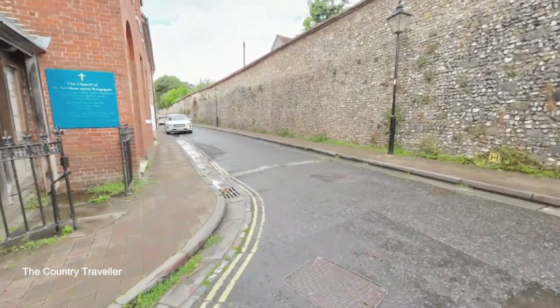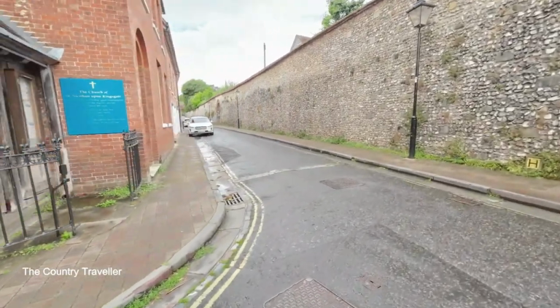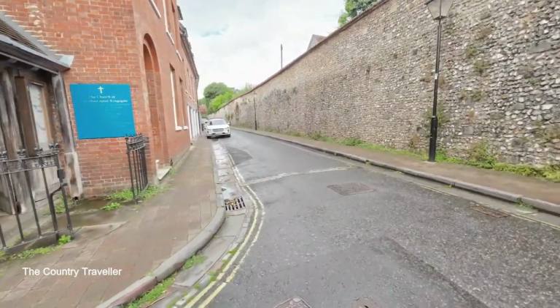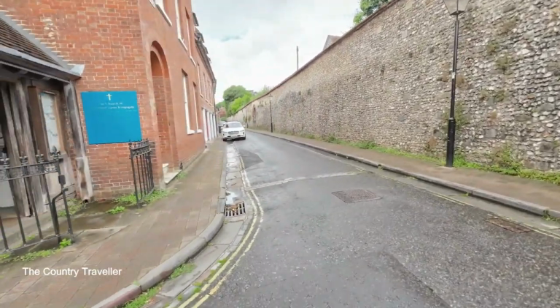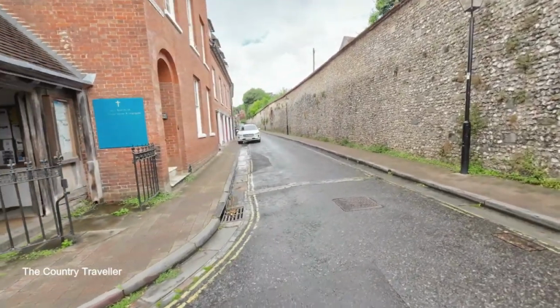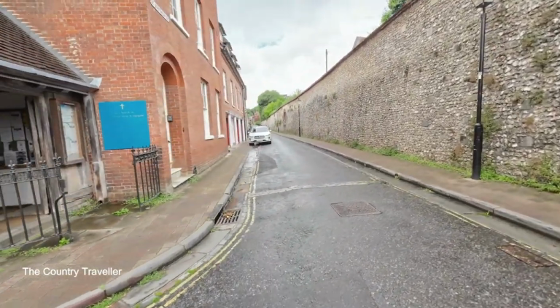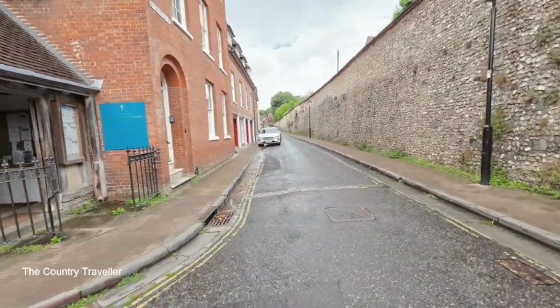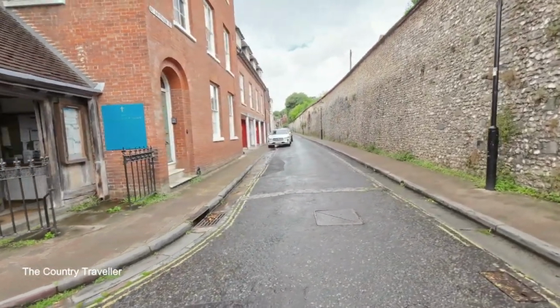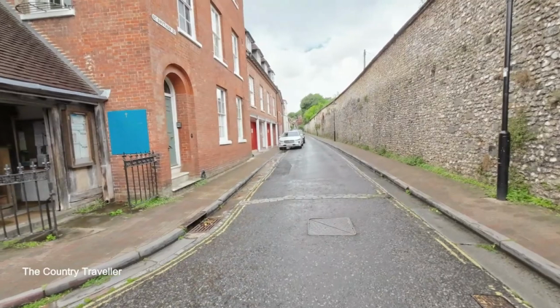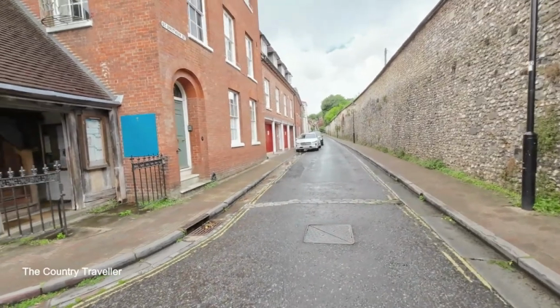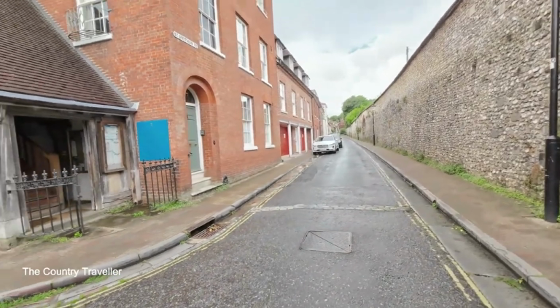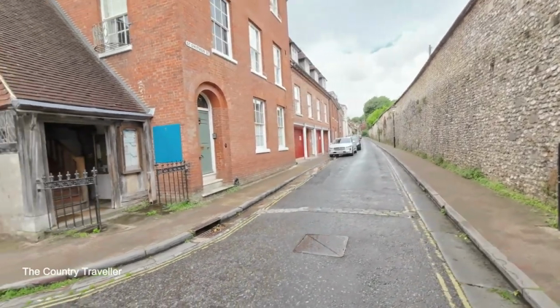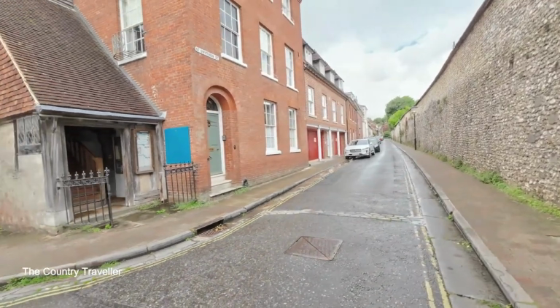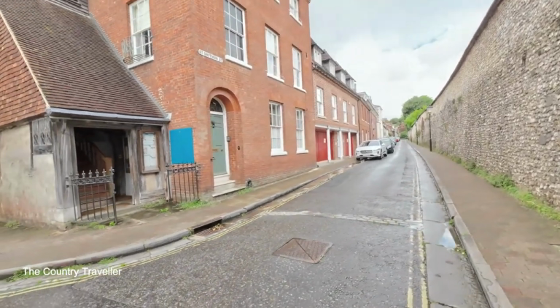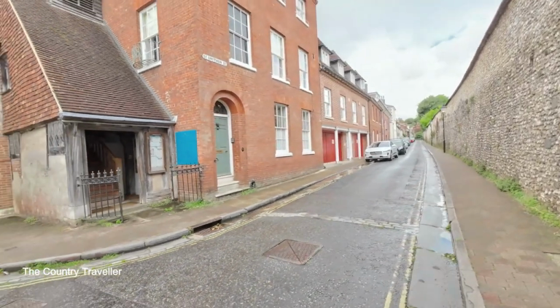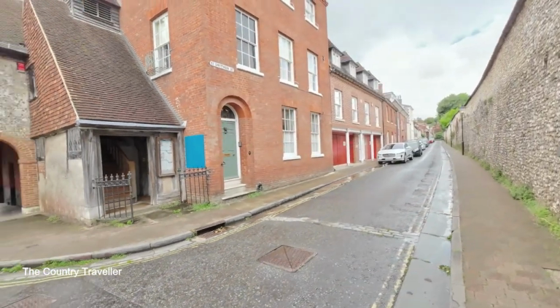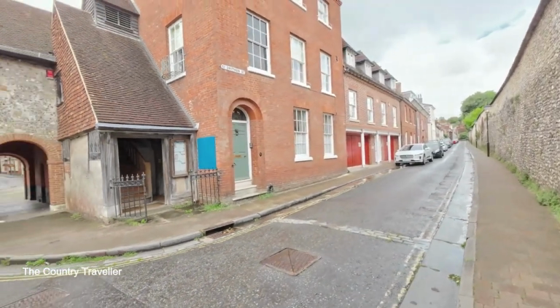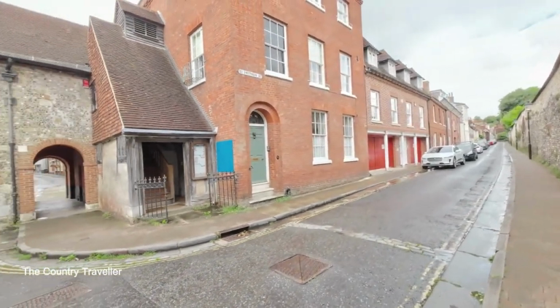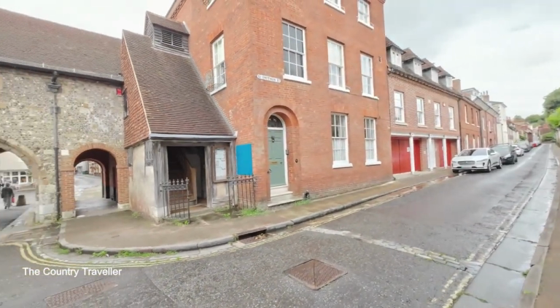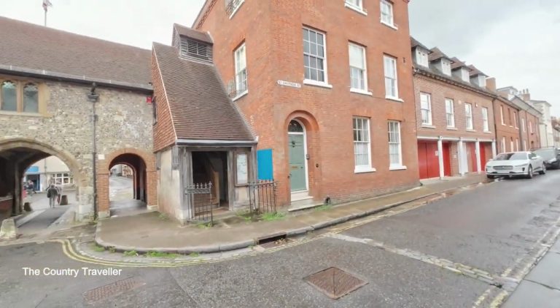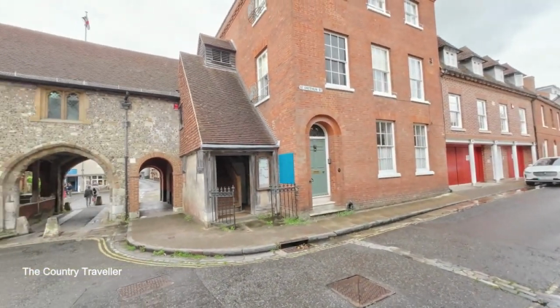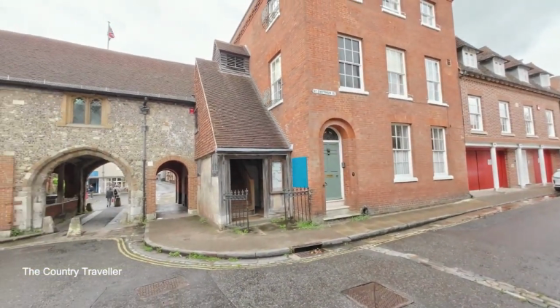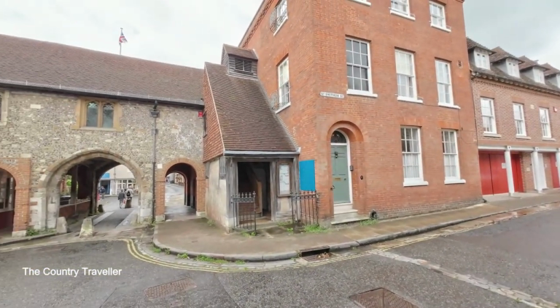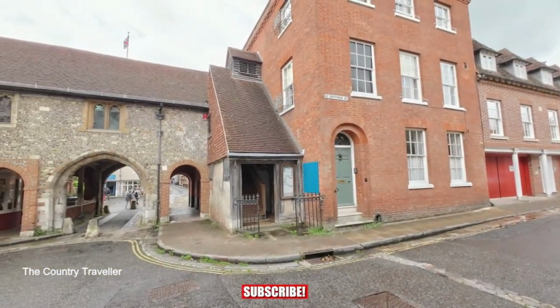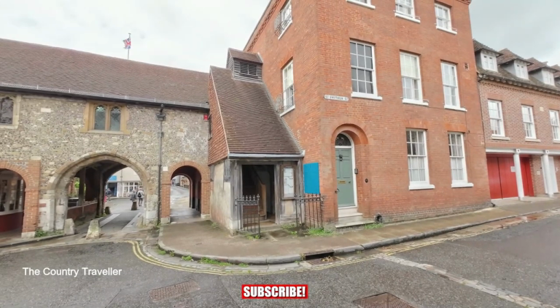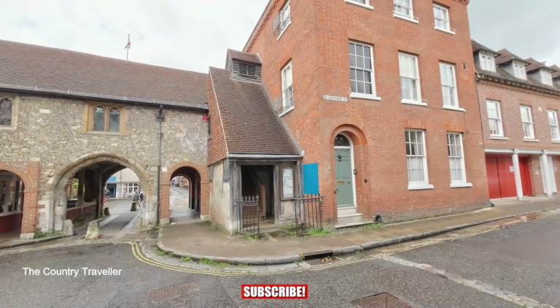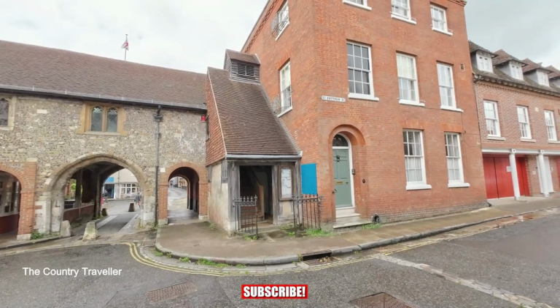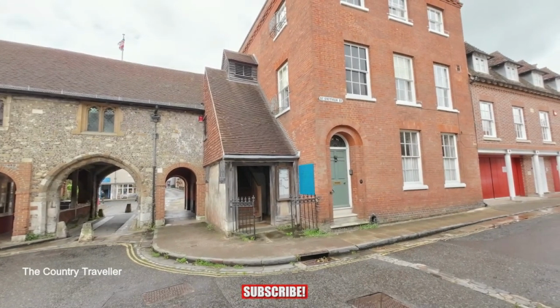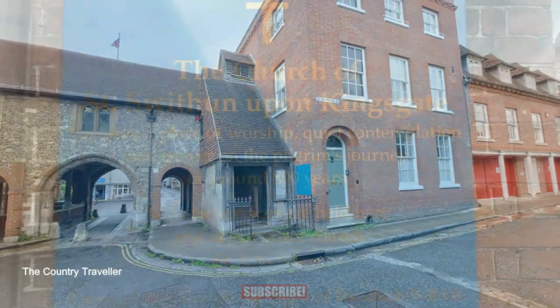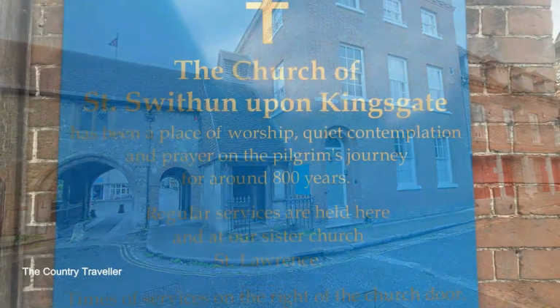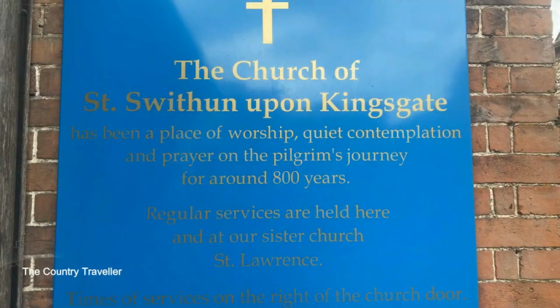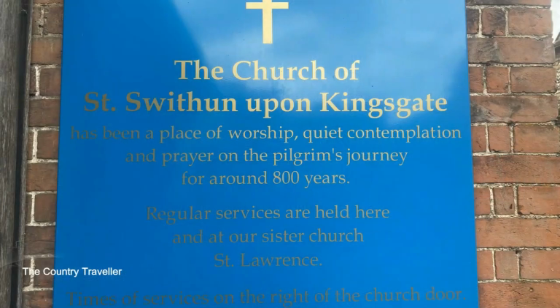This is the small church of St Swithin upon King's Gate. St Swithin was built in the Middle Ages and is unusual in forming a part of the fabric of the old city walls.